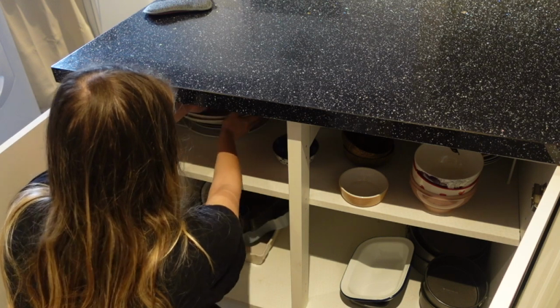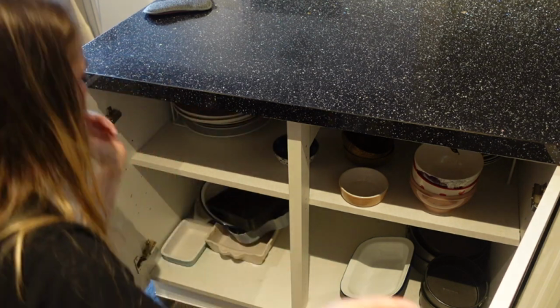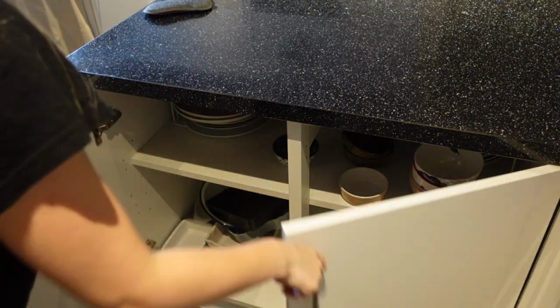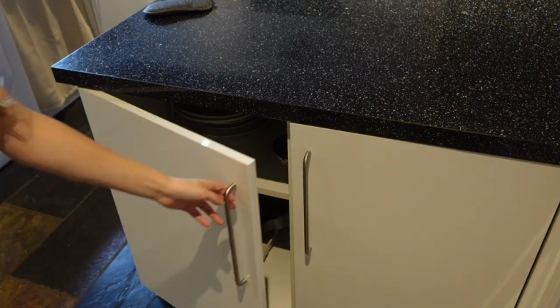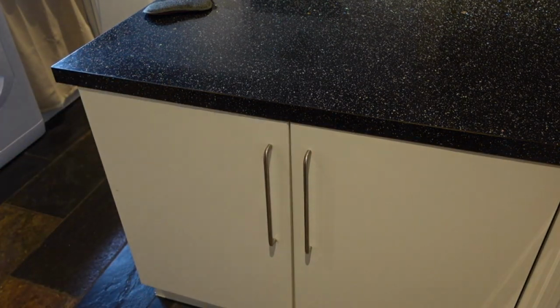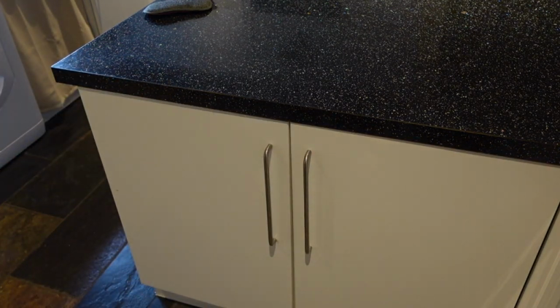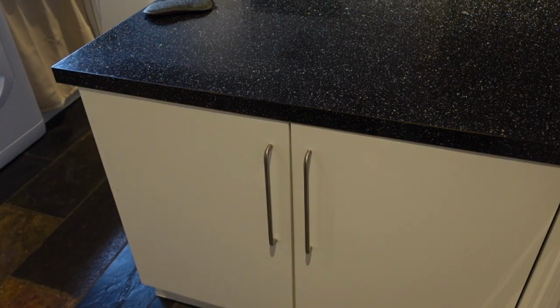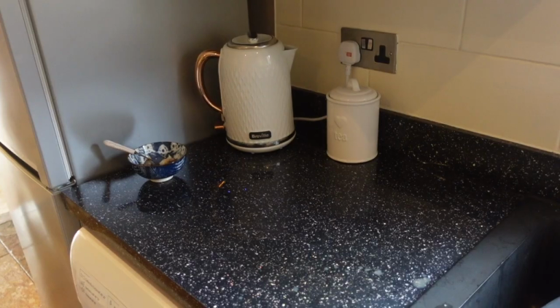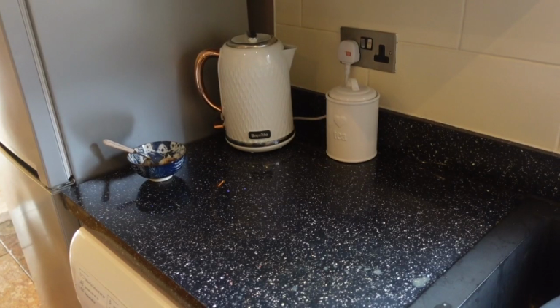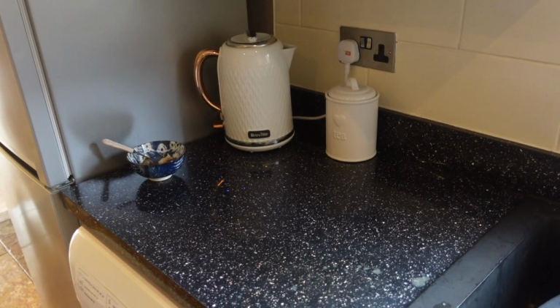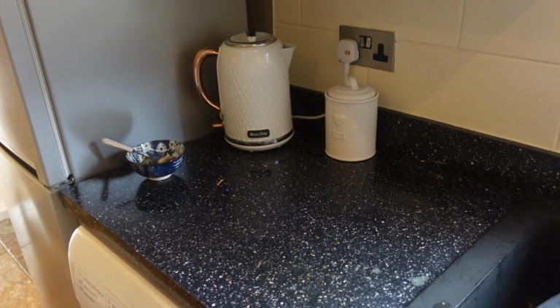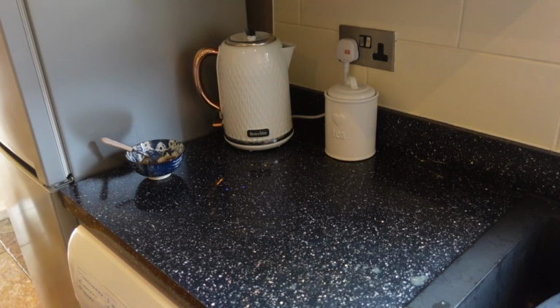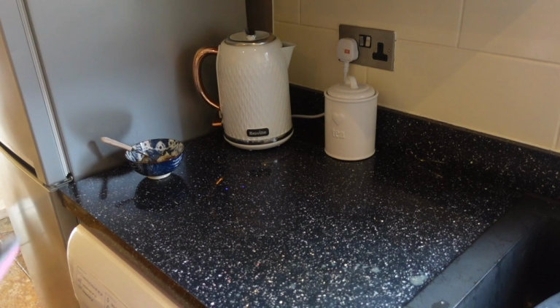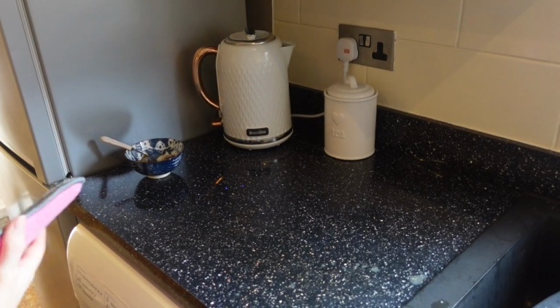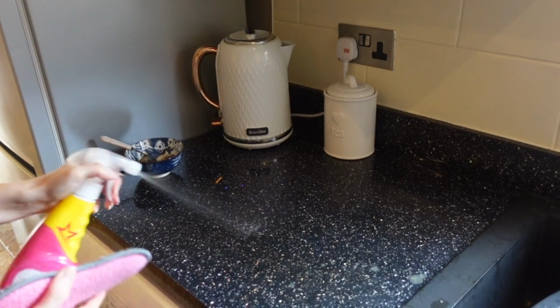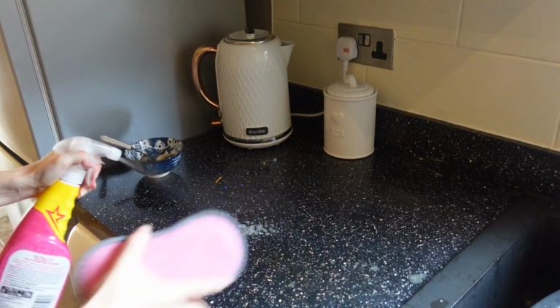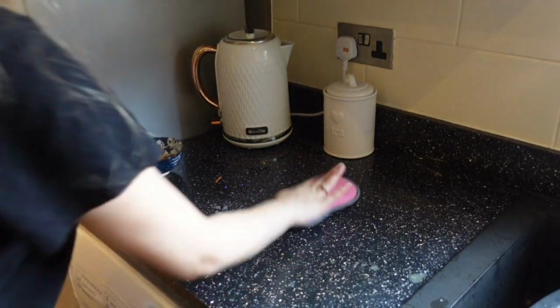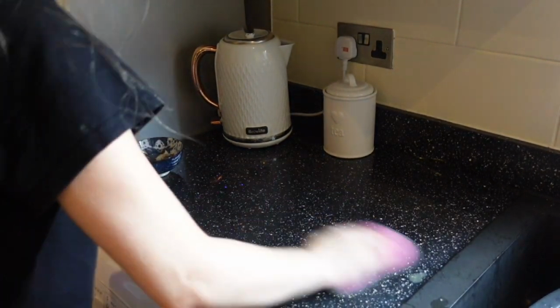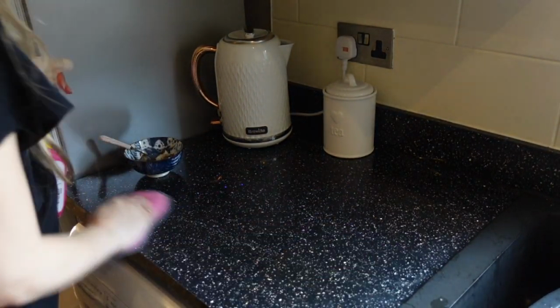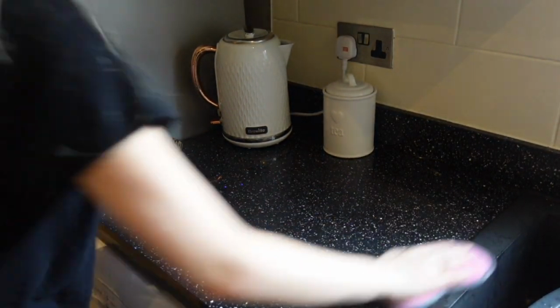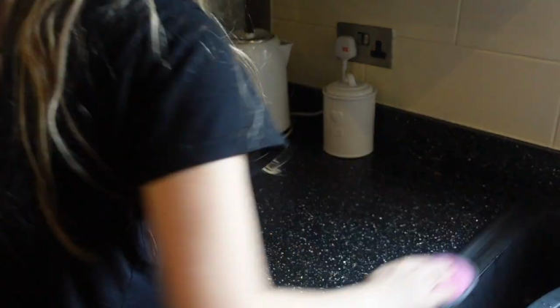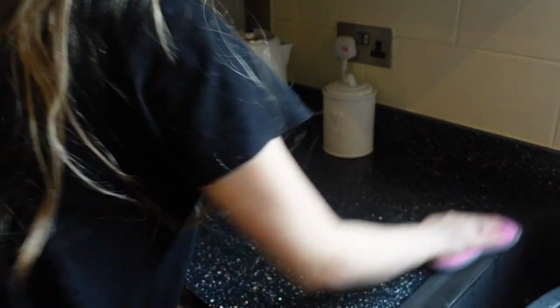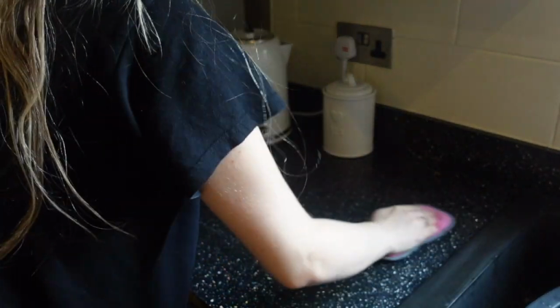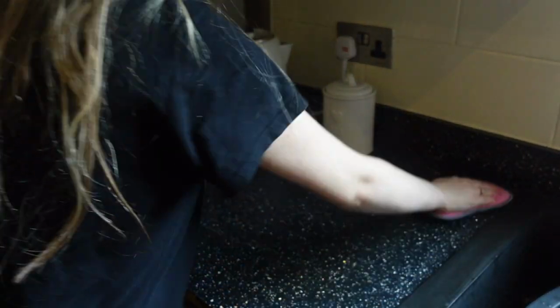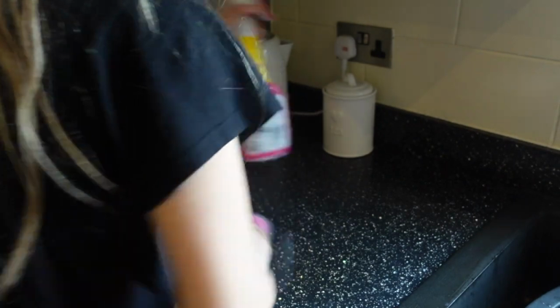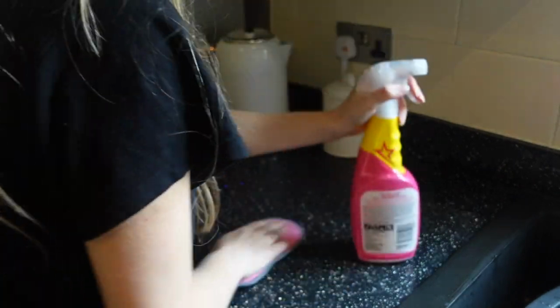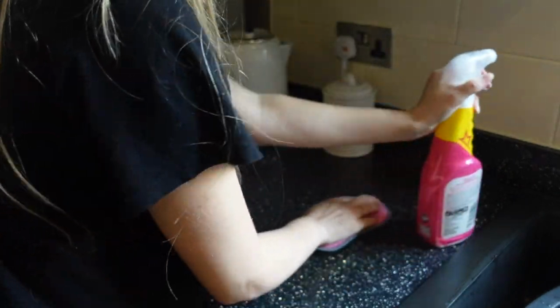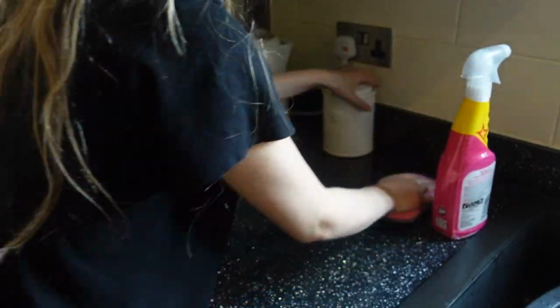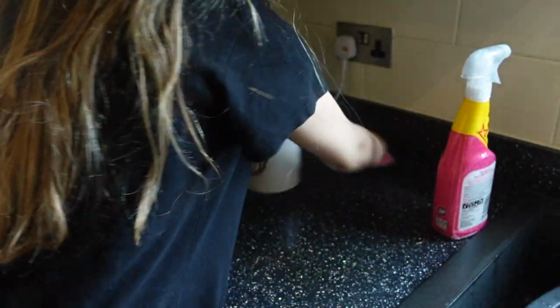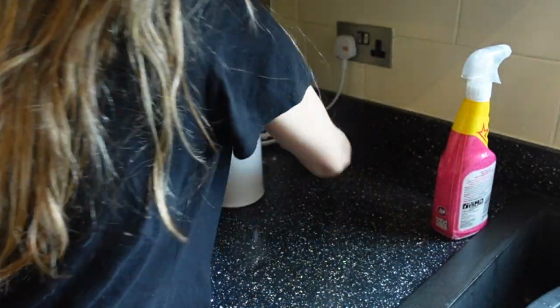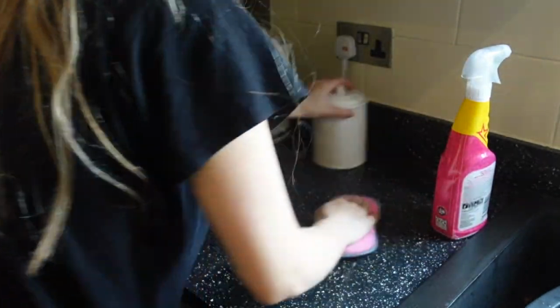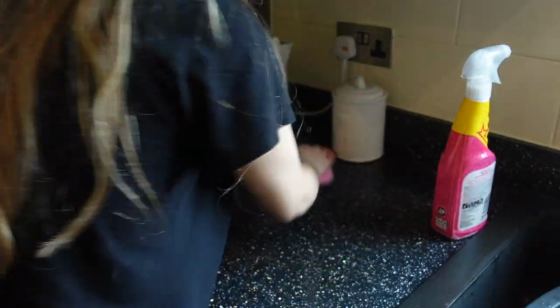Next I'm just going to clean my little tea station. This does get covered in tea stains quite frequently, so I do have to clean it morning and night.